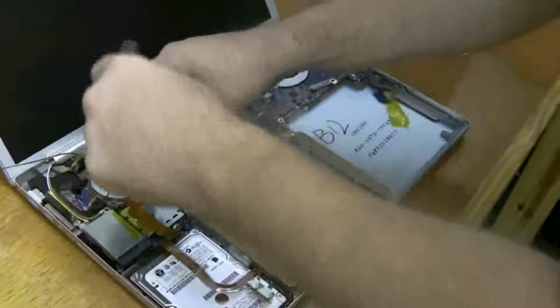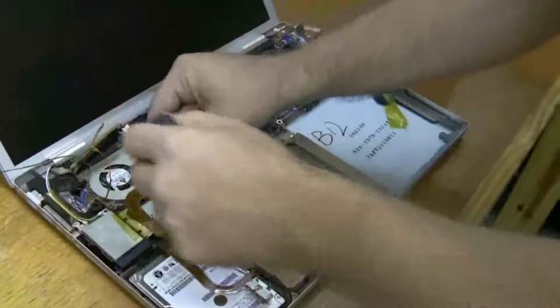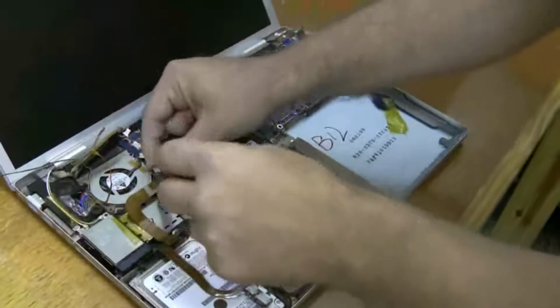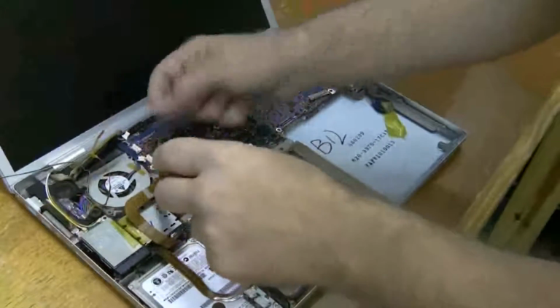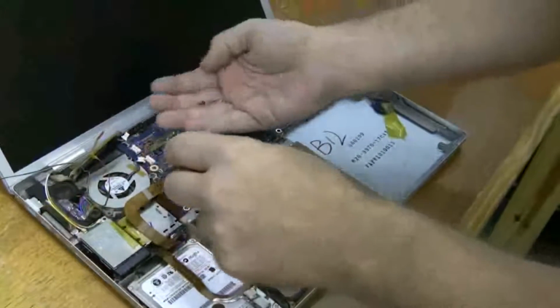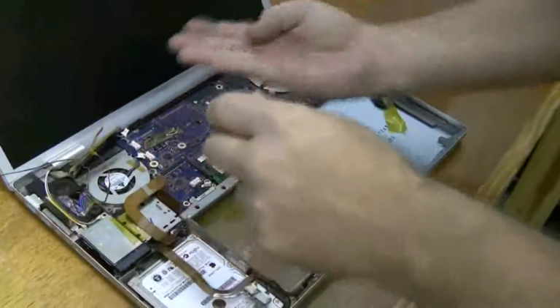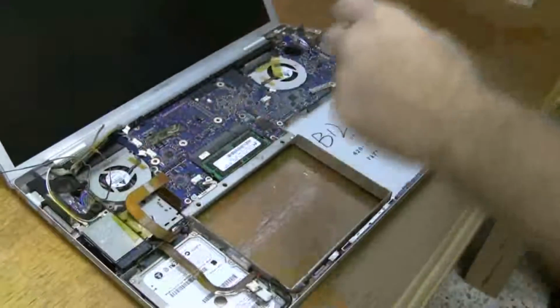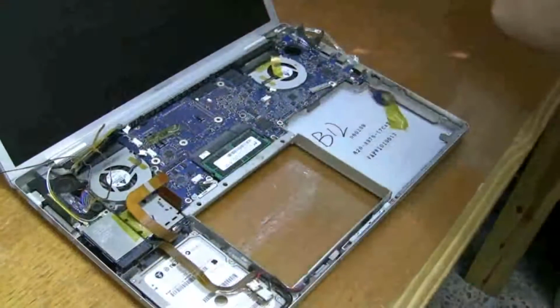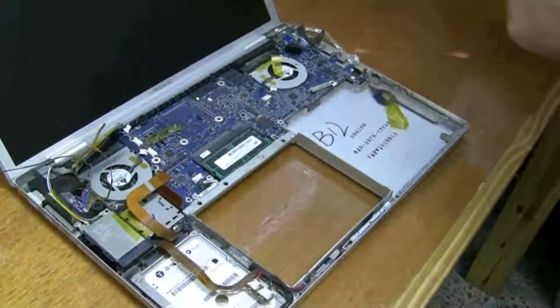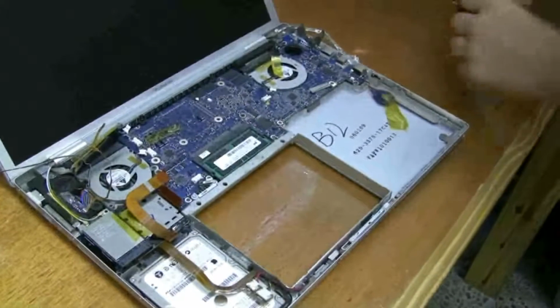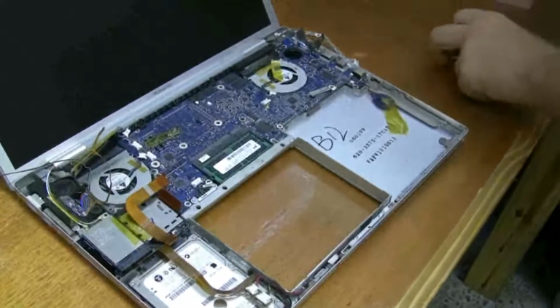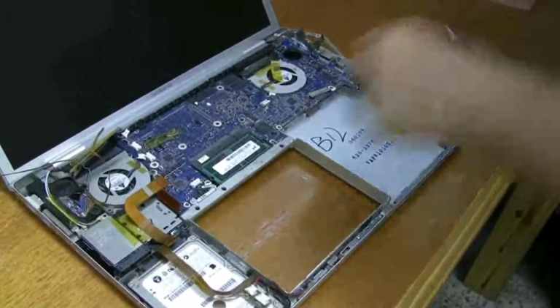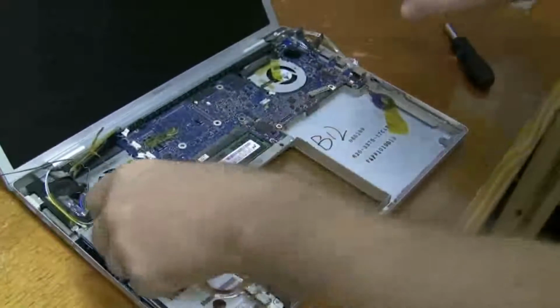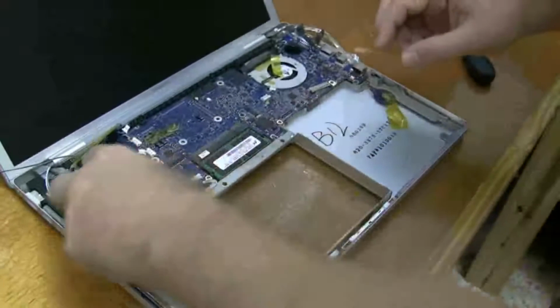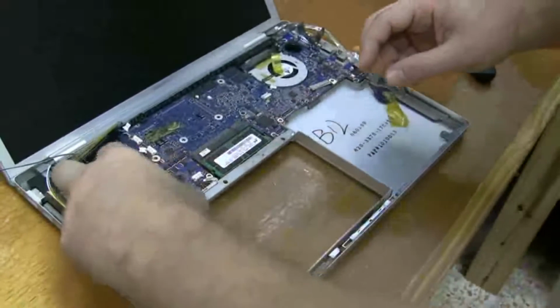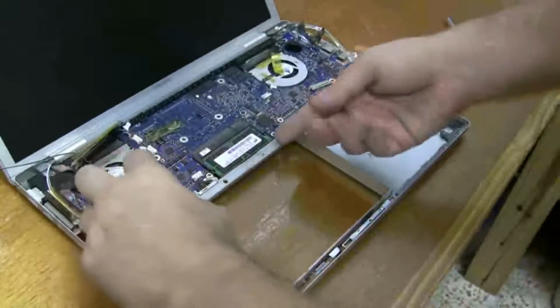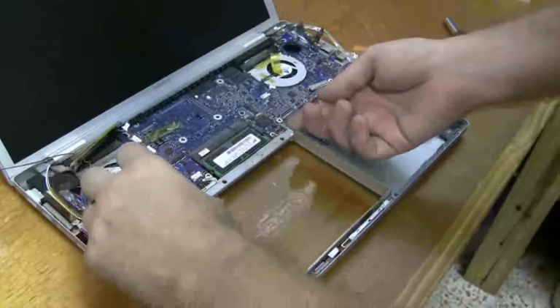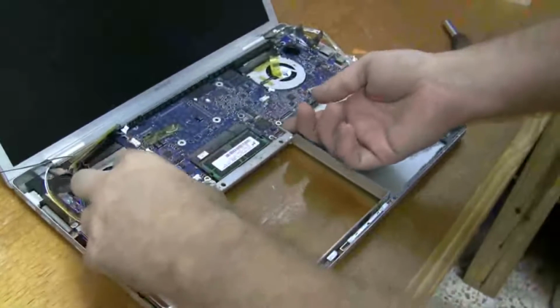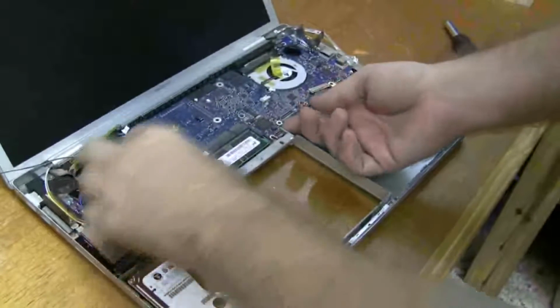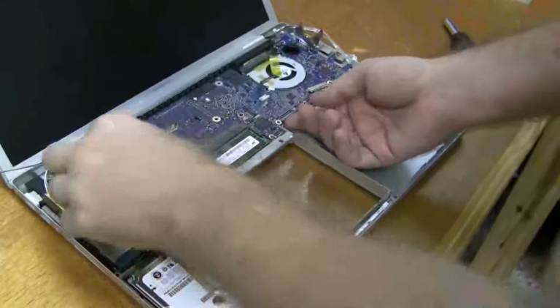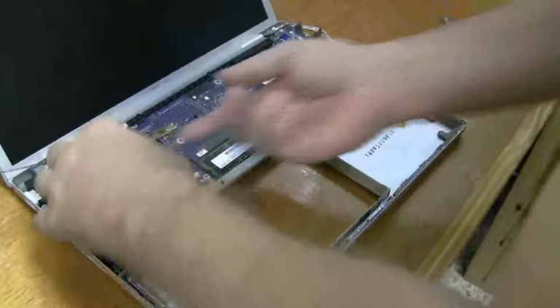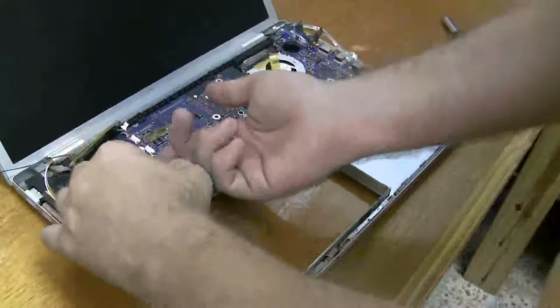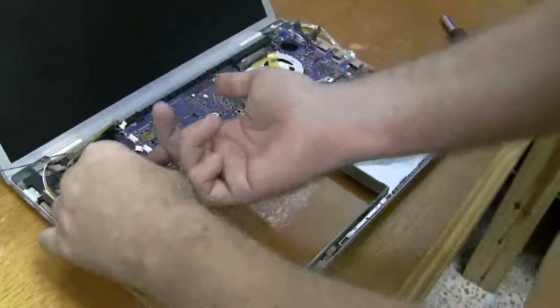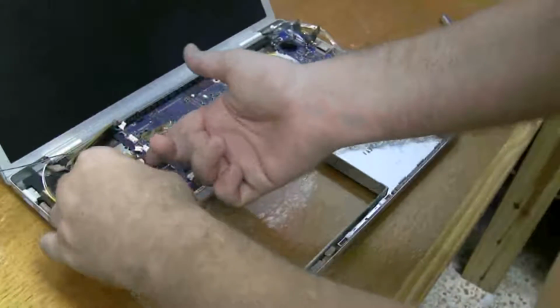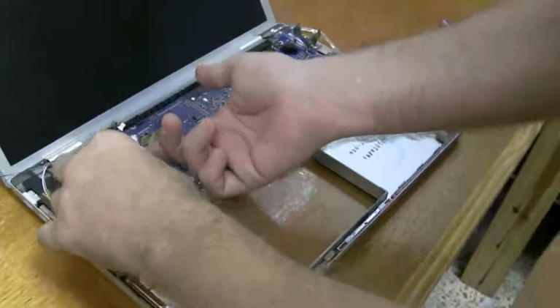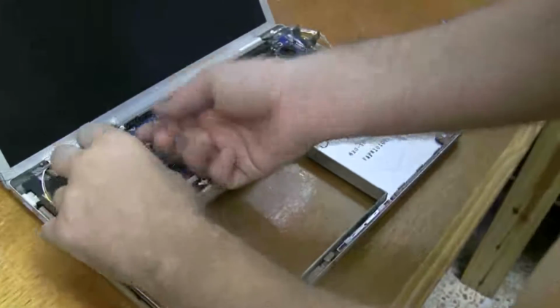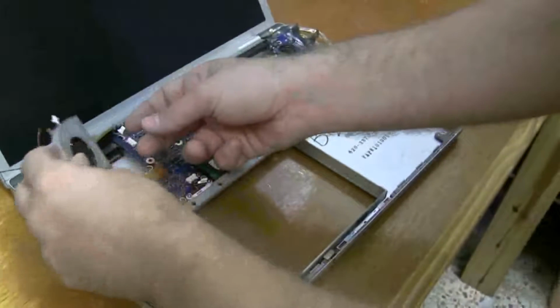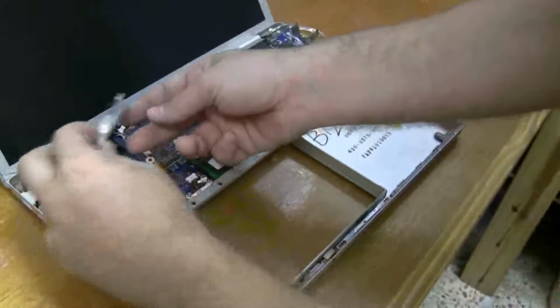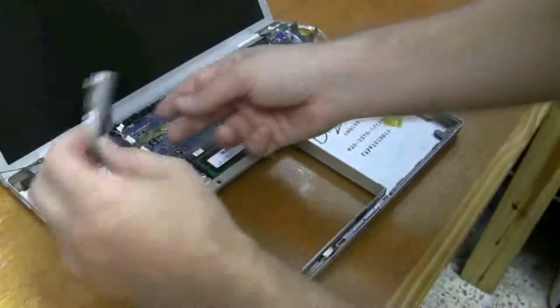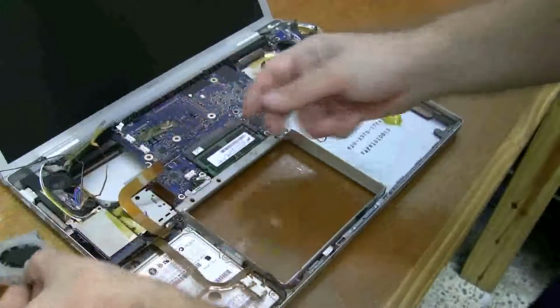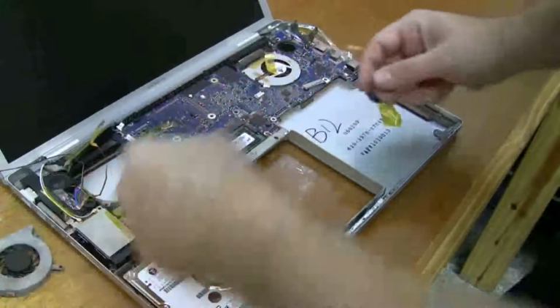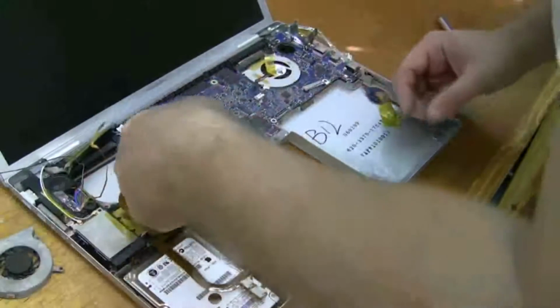Look at this black Torx 6 screw goes here — looks like it's a little shorter. Now I'm going to get rid of this left side fan, just kind of rolls right up out of there.